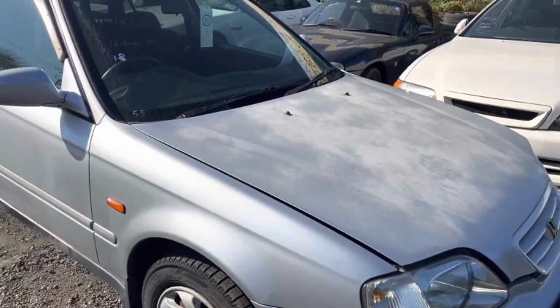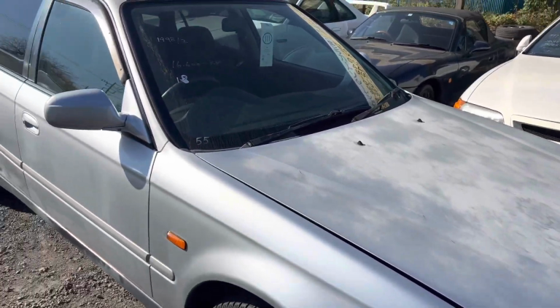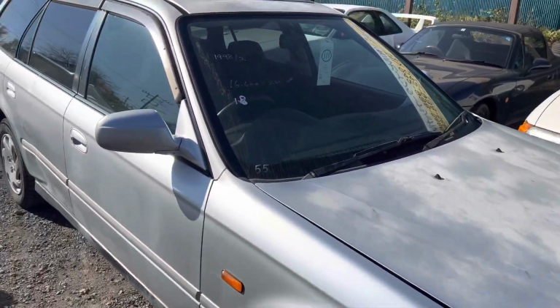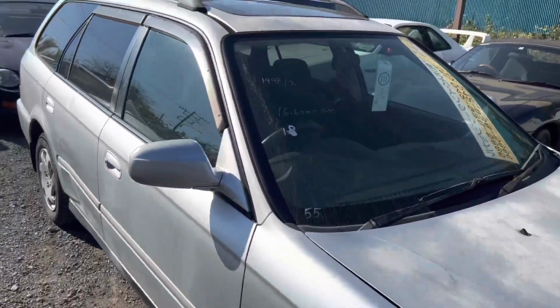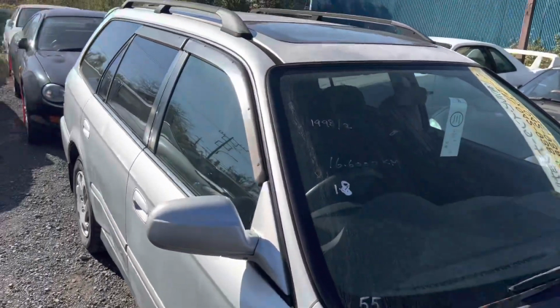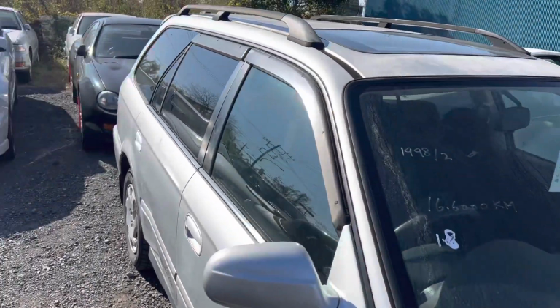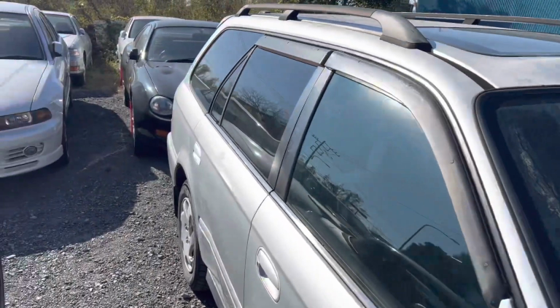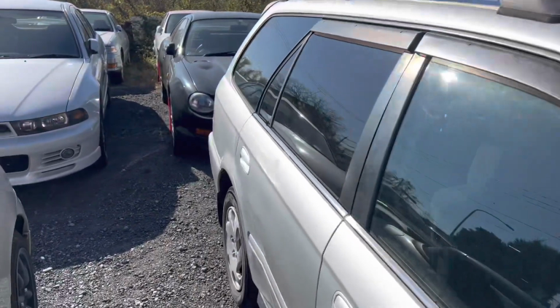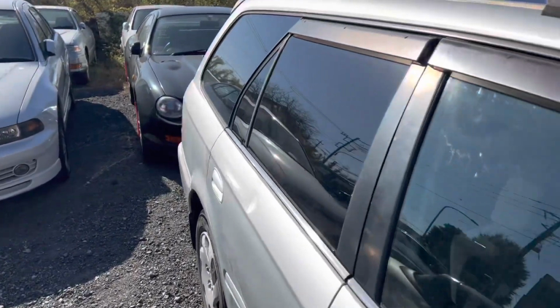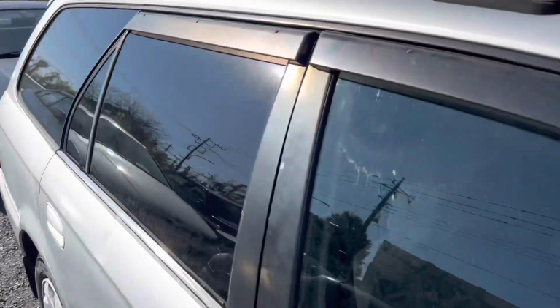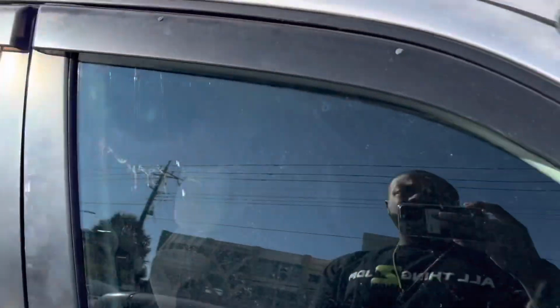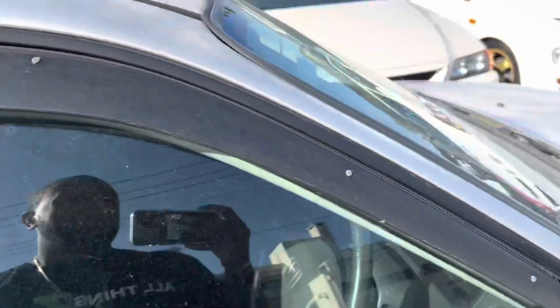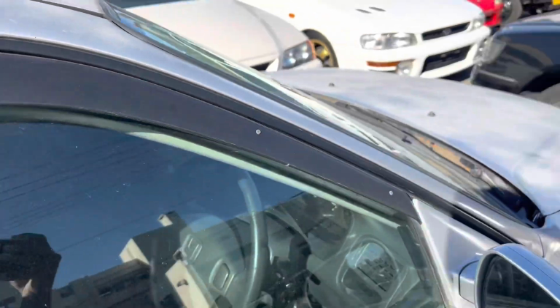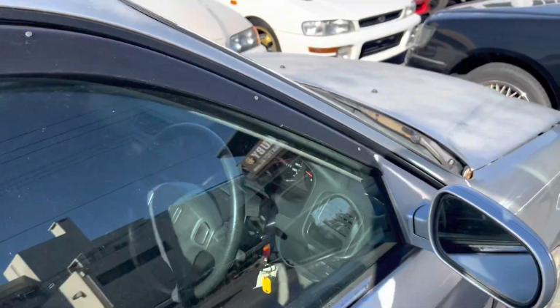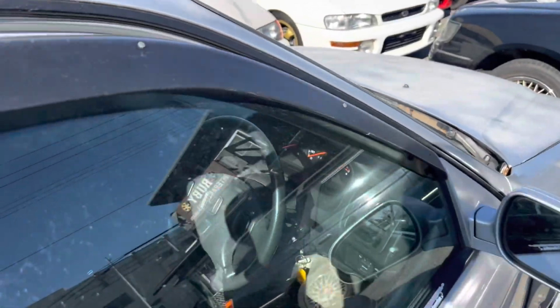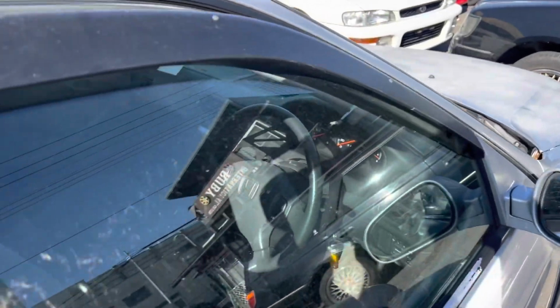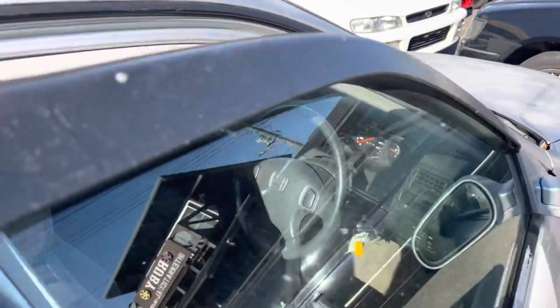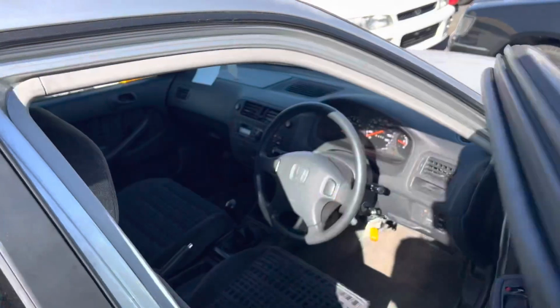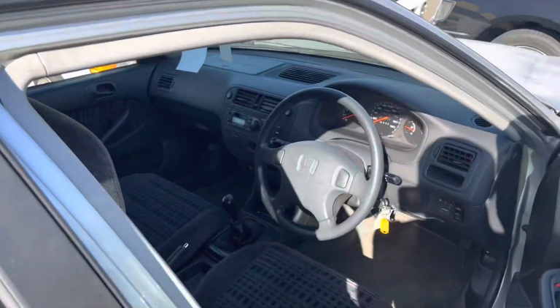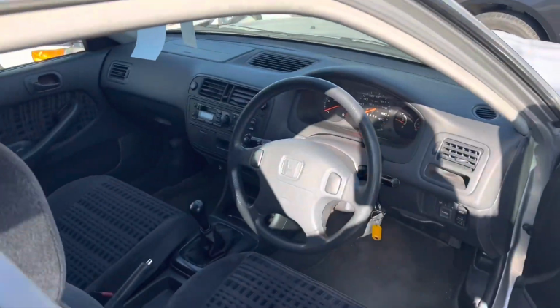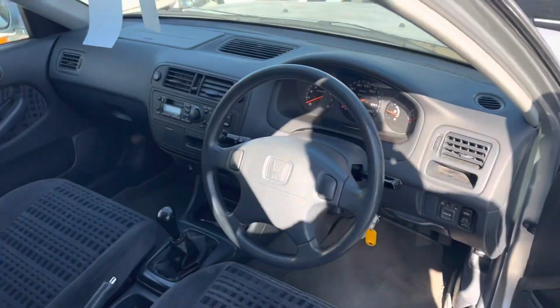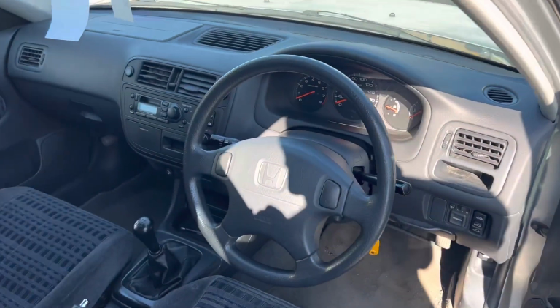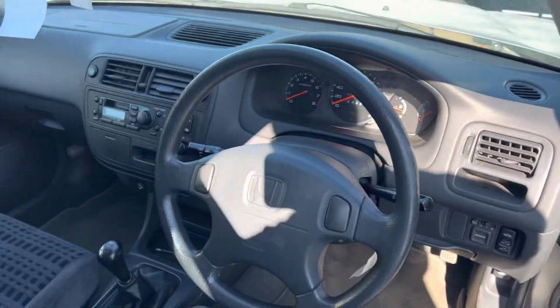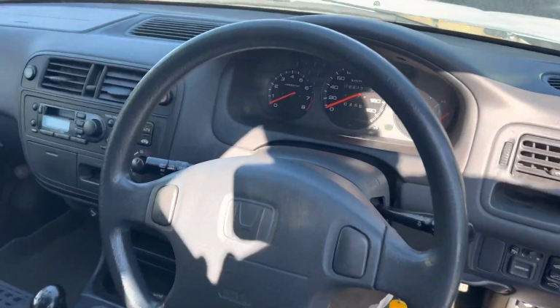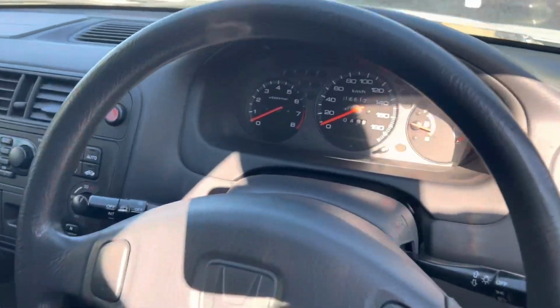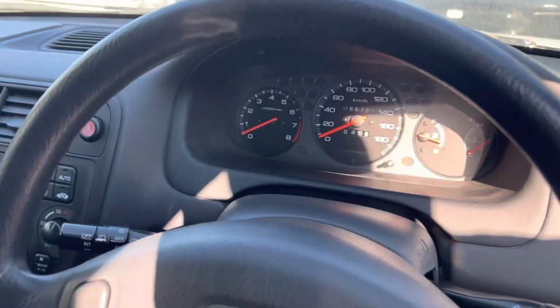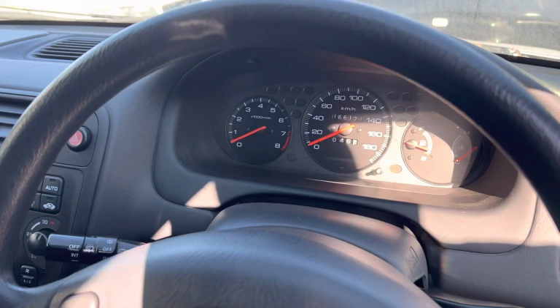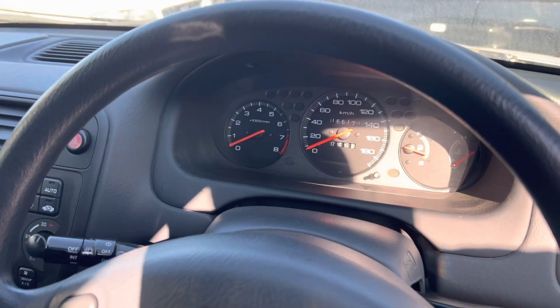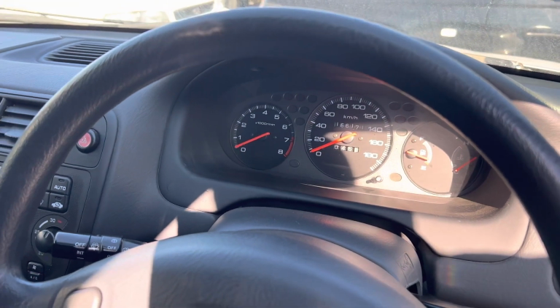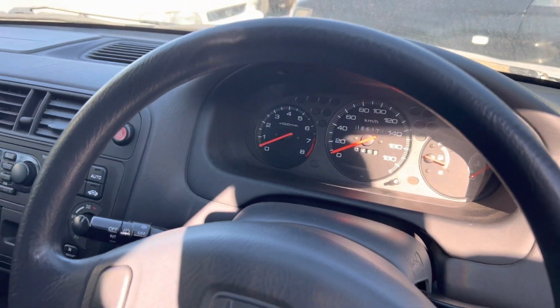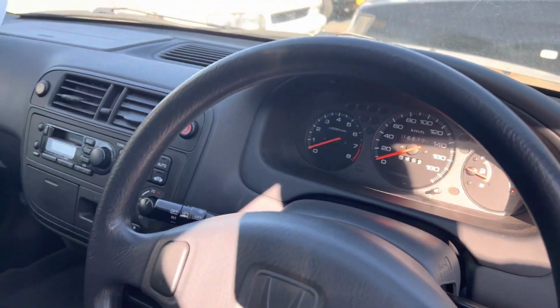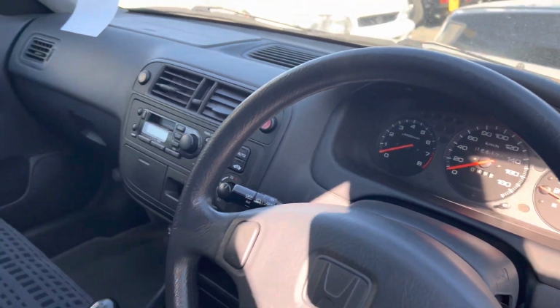February 1998 Honda Orthea. Two-wheel drive, five-speed manual, 166,000 kilometers.